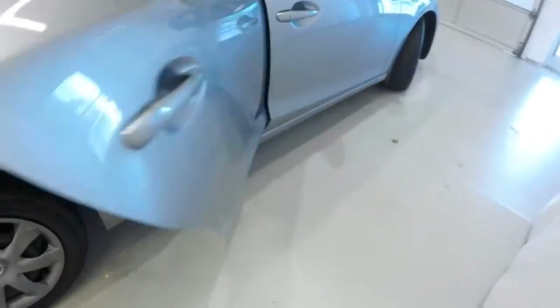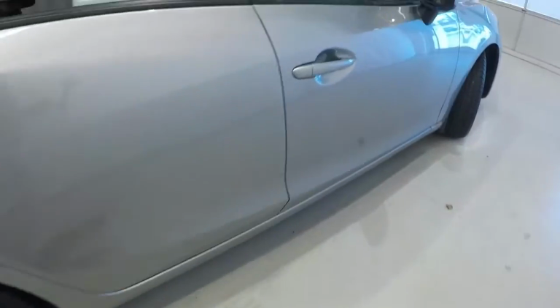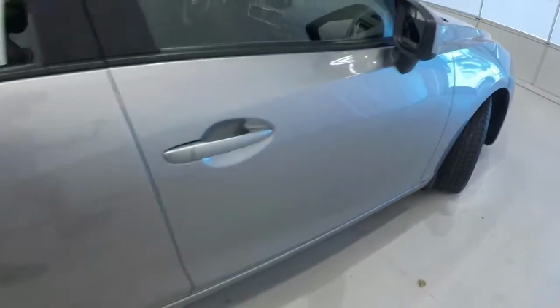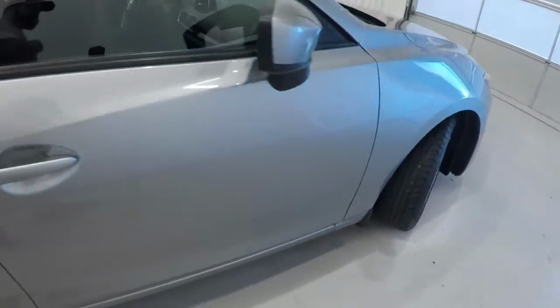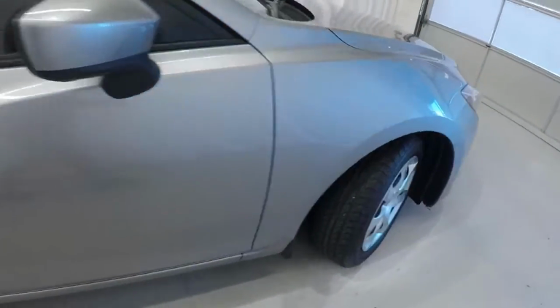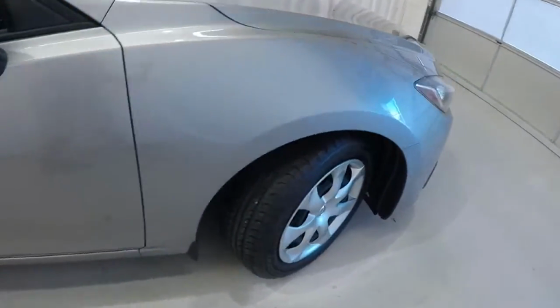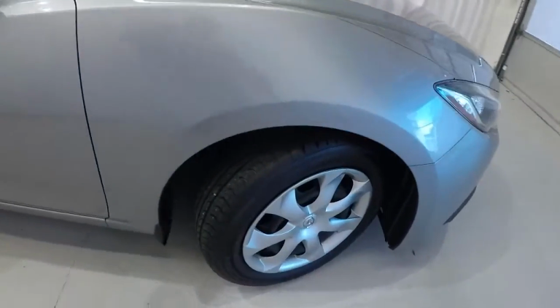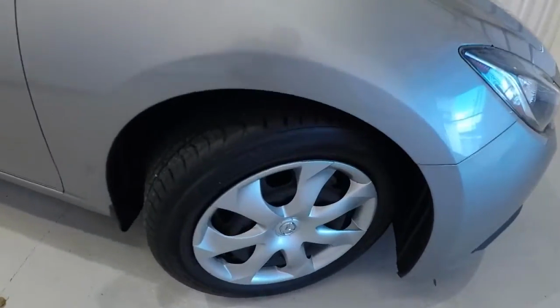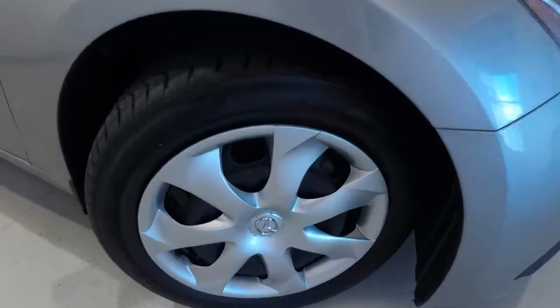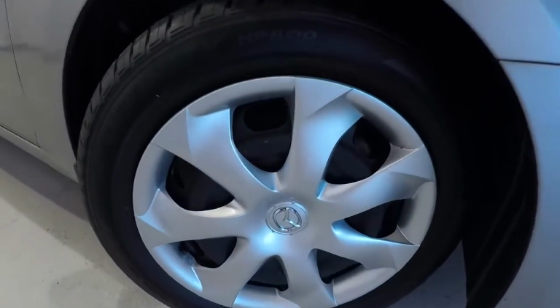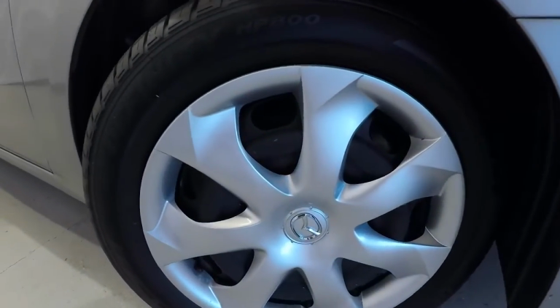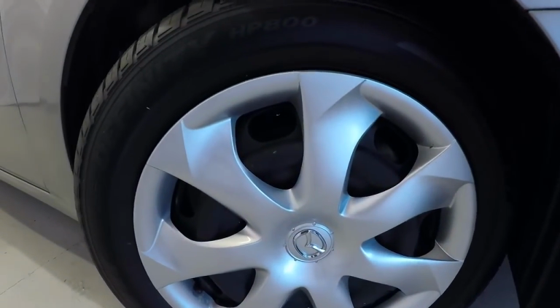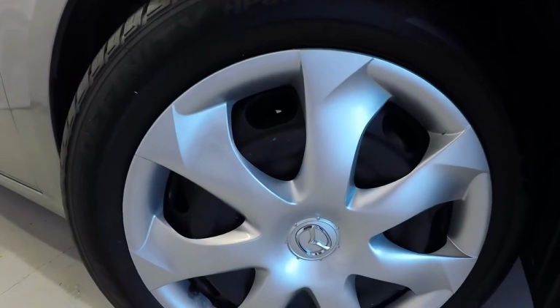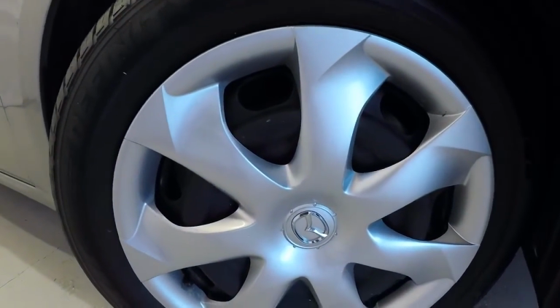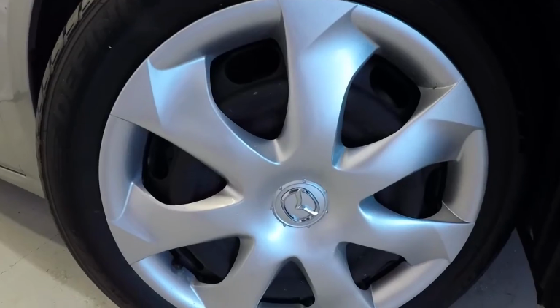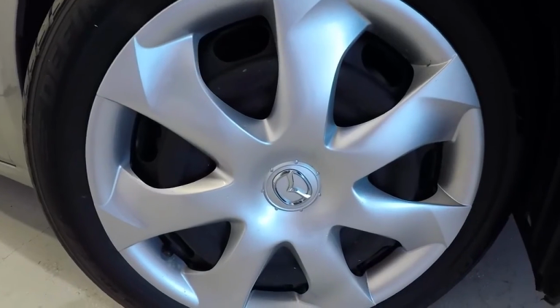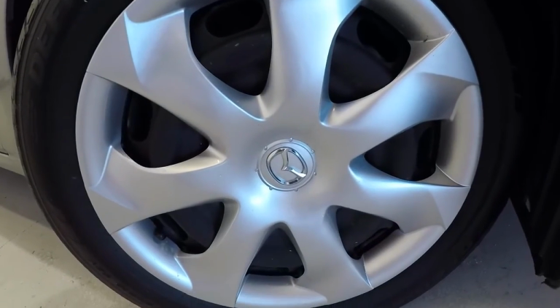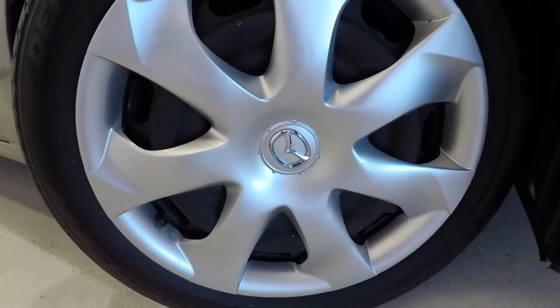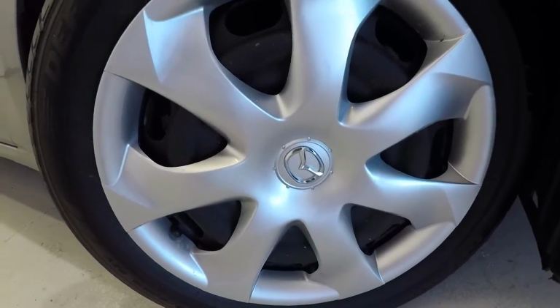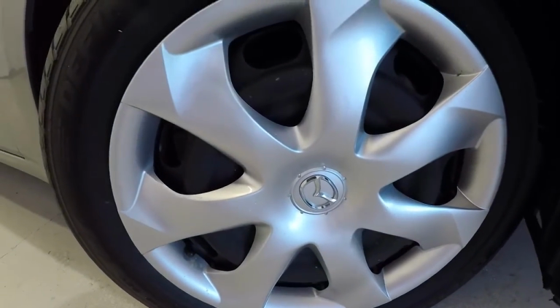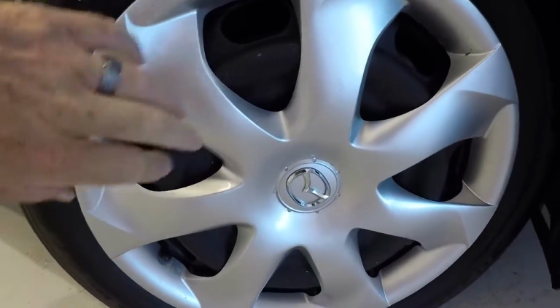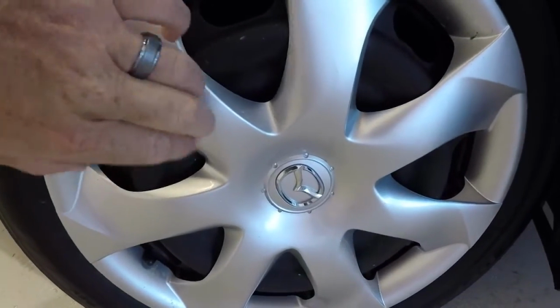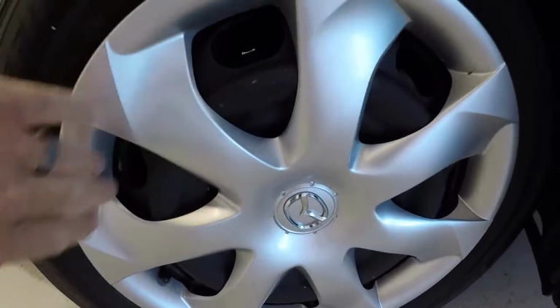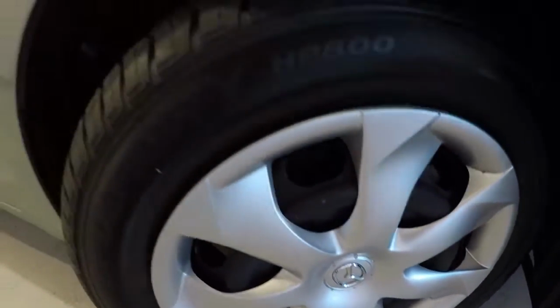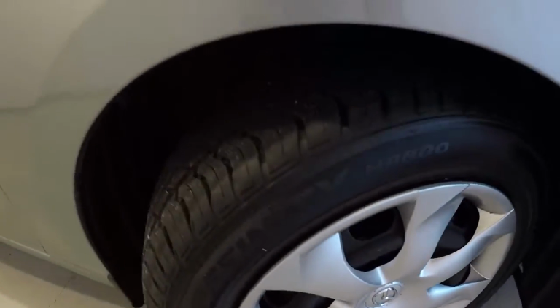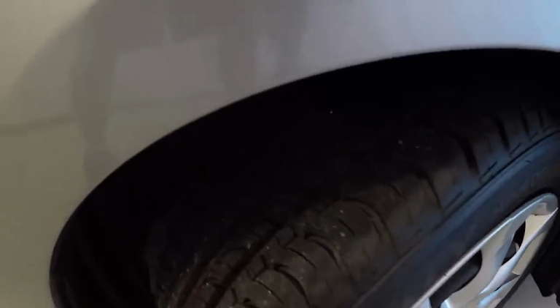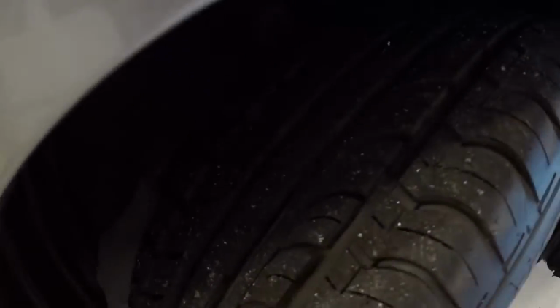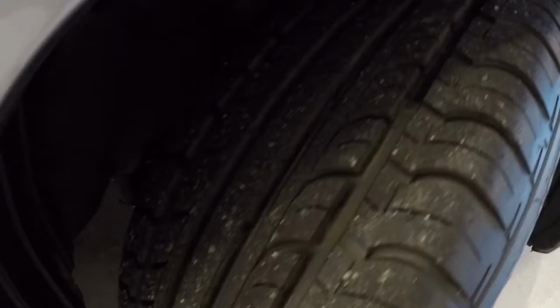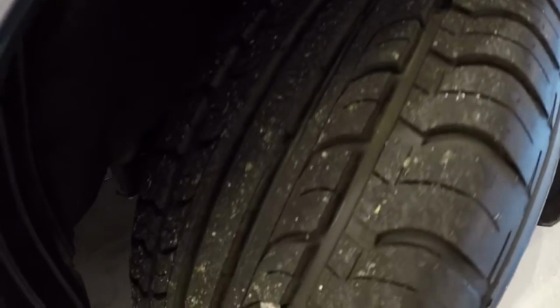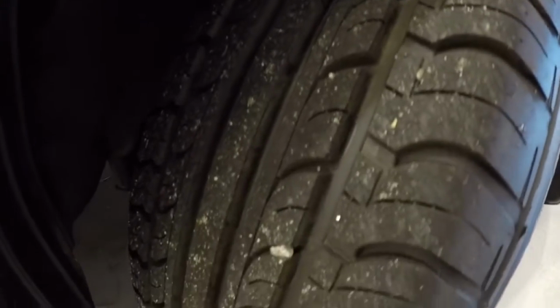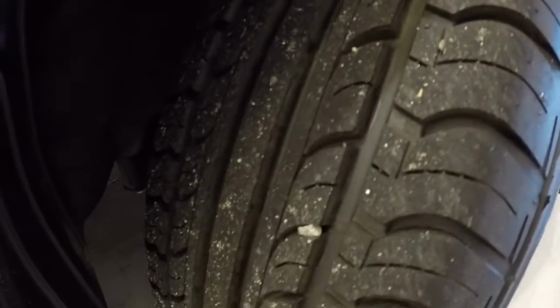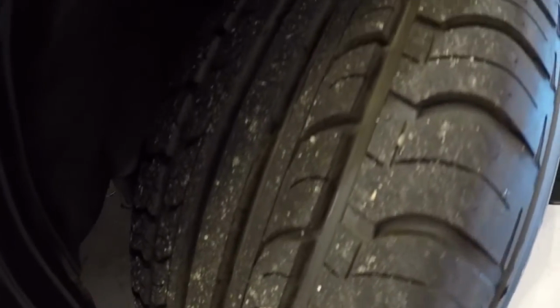Let's go ahead and take a look at the wheels and tires. We've got 16-inch steel wheels with plastic hubcaps on them. The tires are in great shape with plenty of tread left on them.